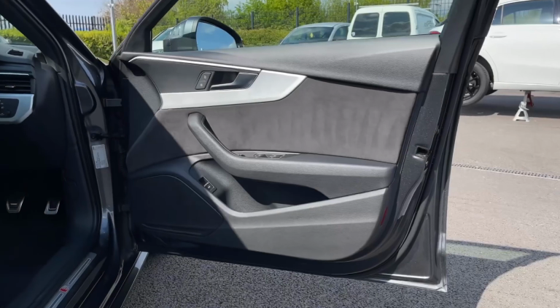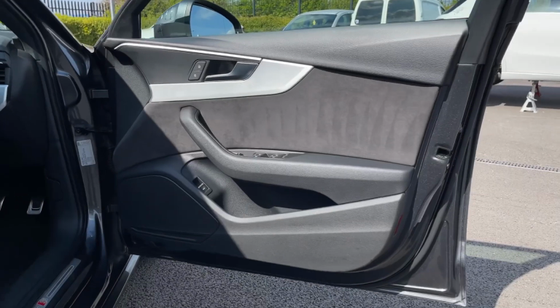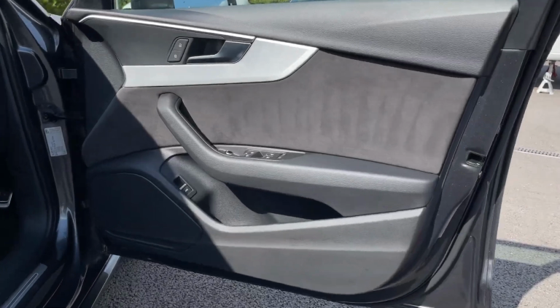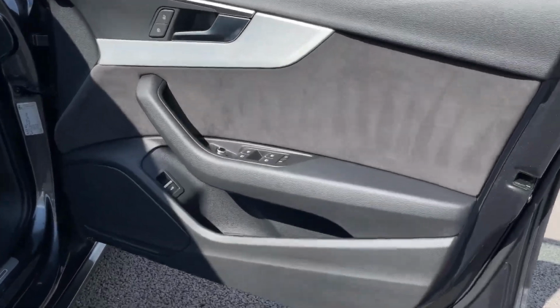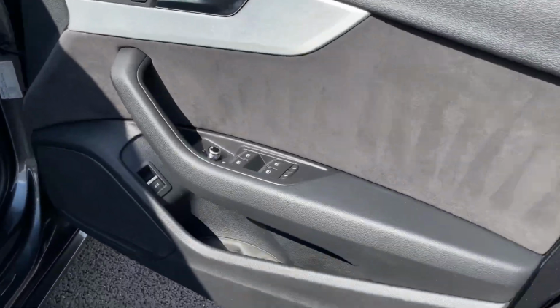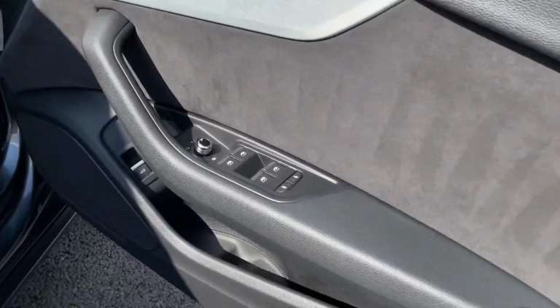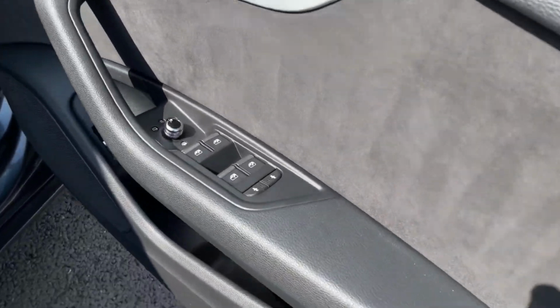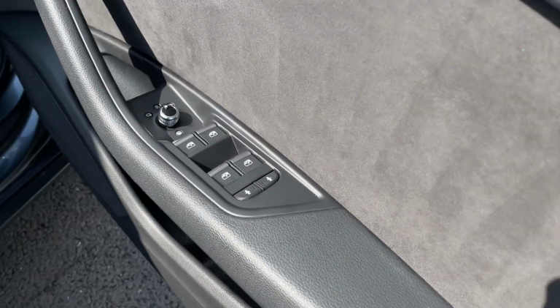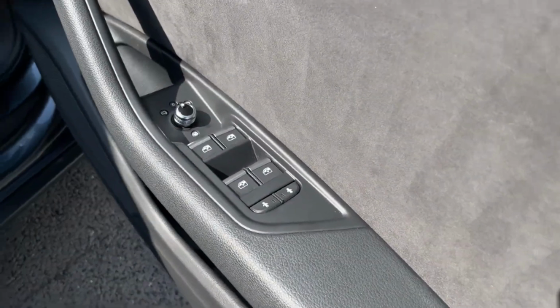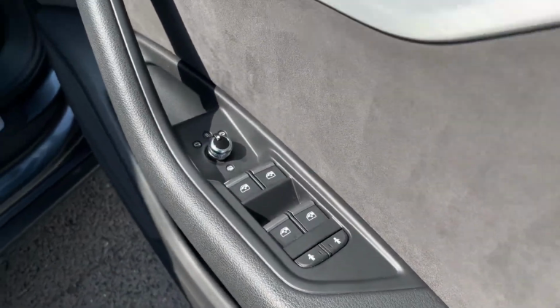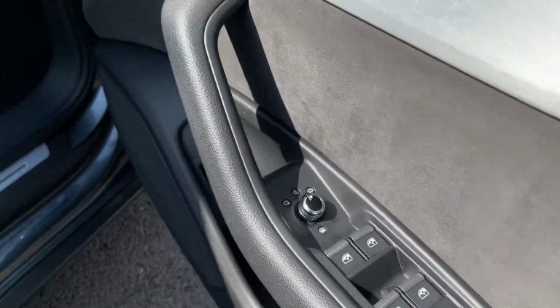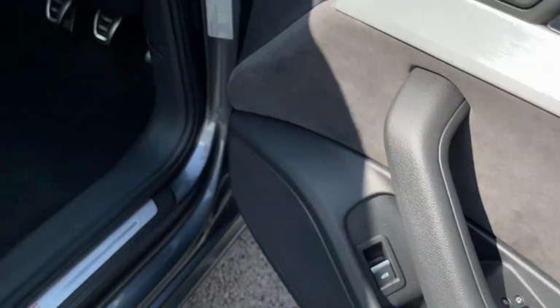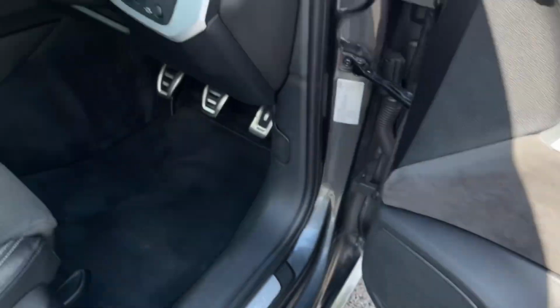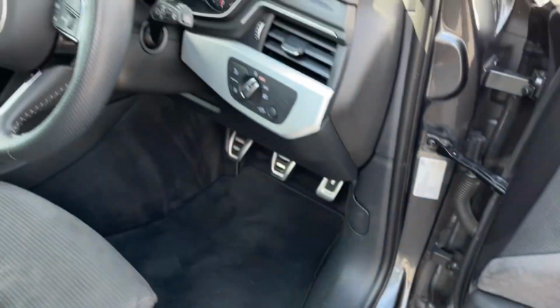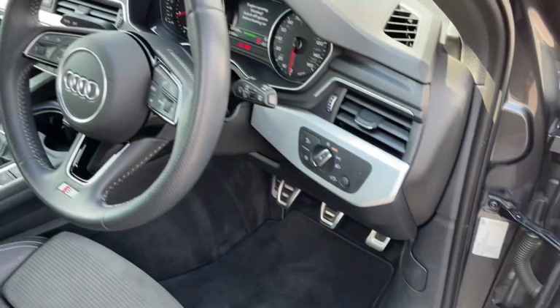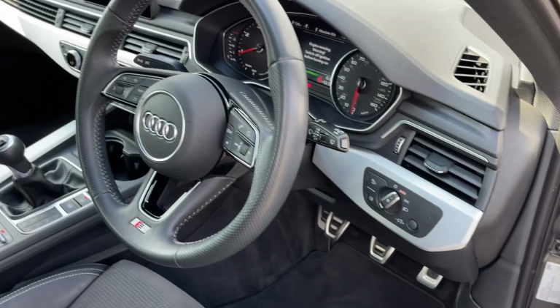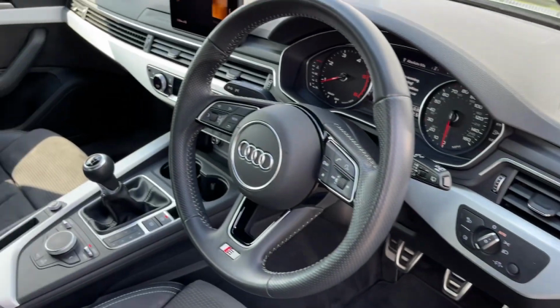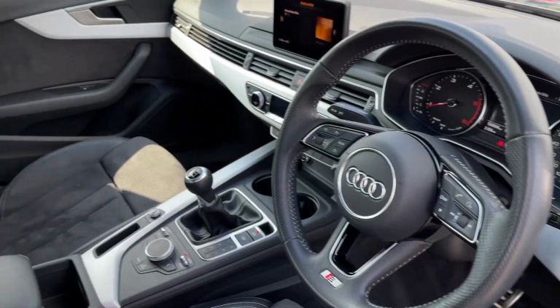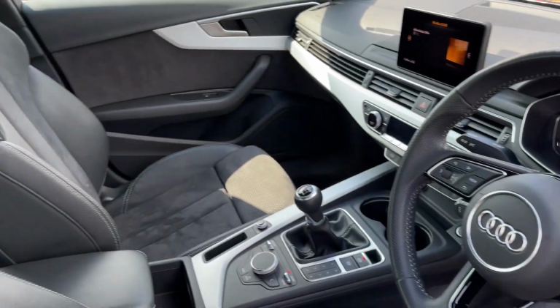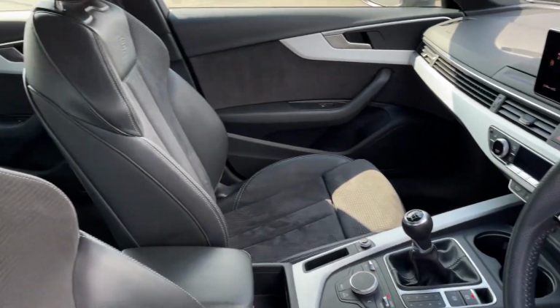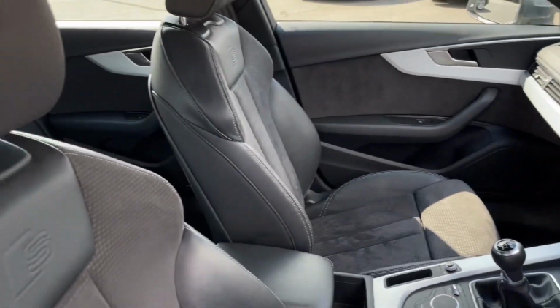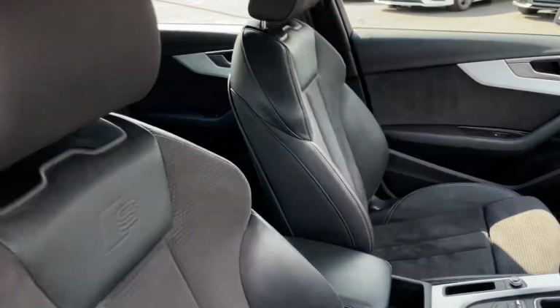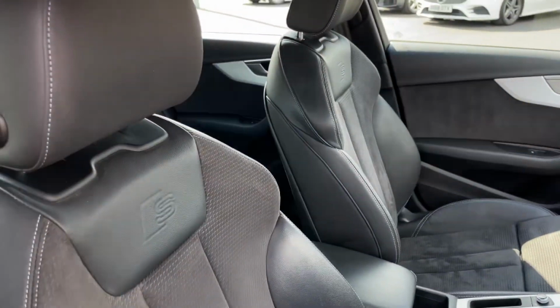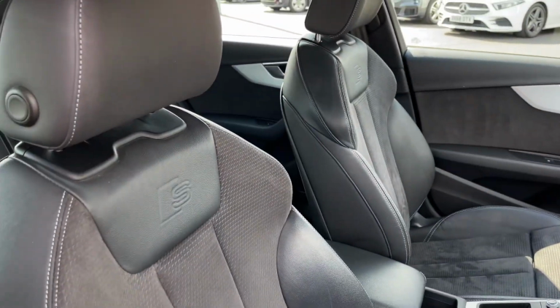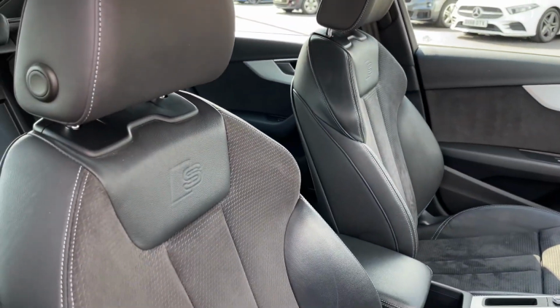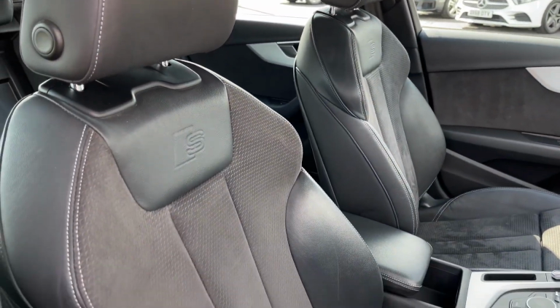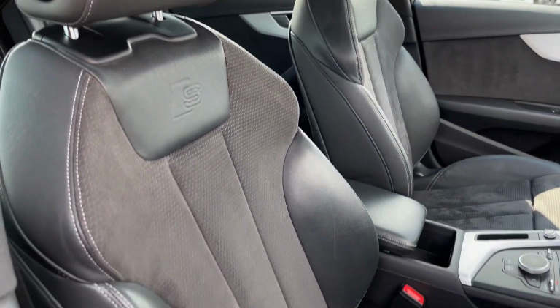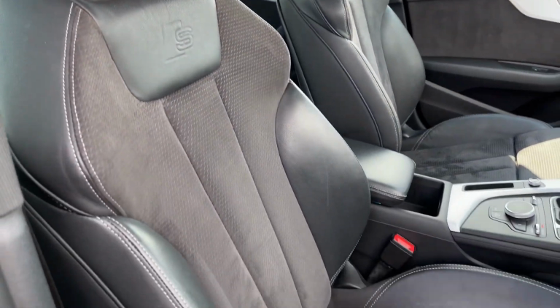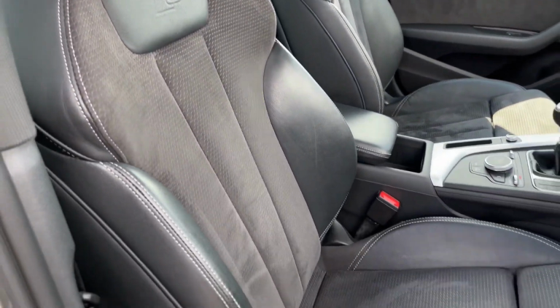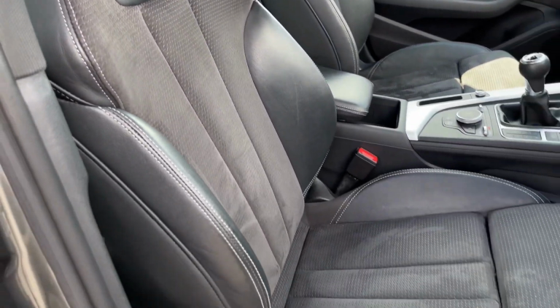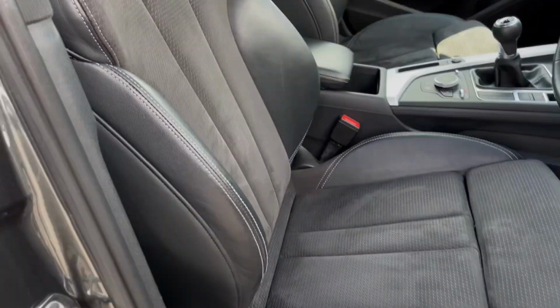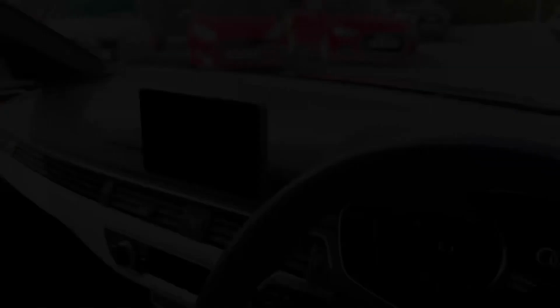Making our way to the front now, you have full electric windows and electrically adjustable and heated door mirrors. You'll find the lighting controls behind your steering wheel and the sports S-line seats in the front with manual adjustment.